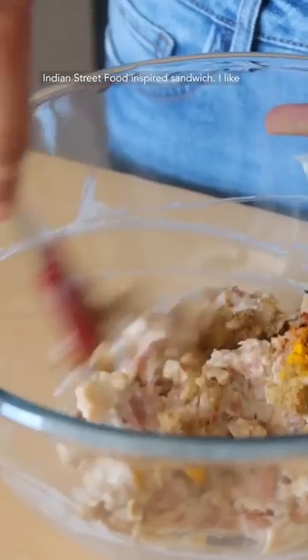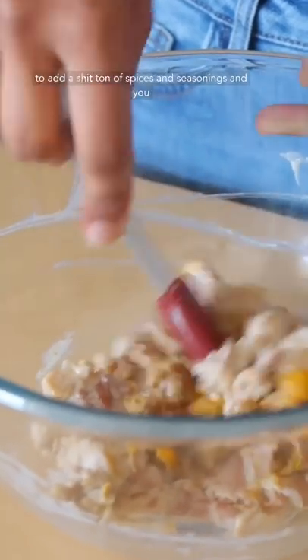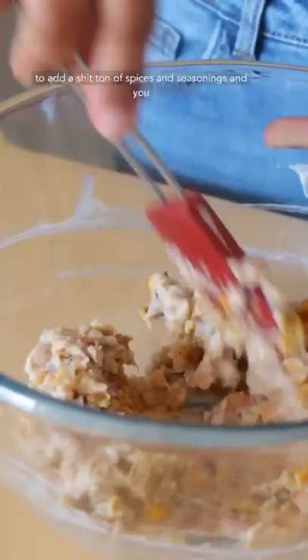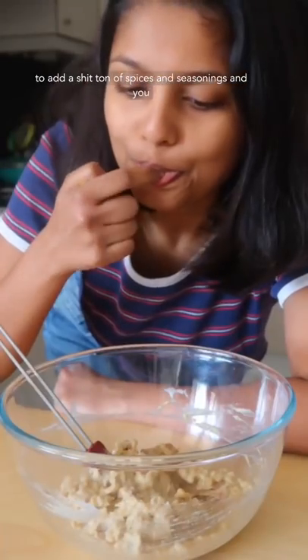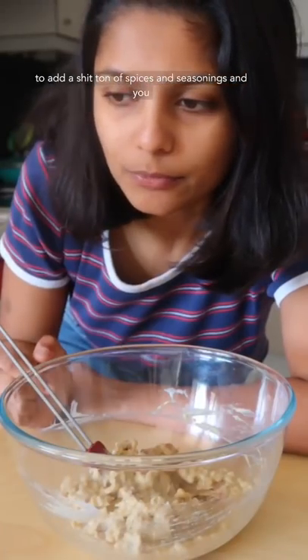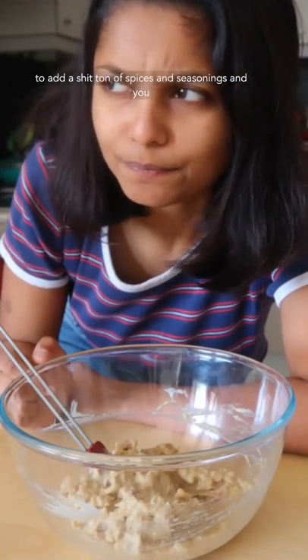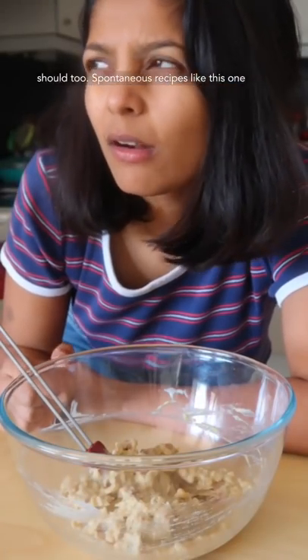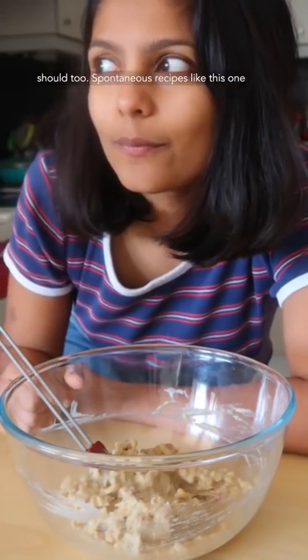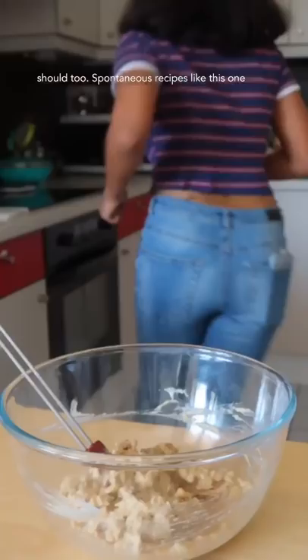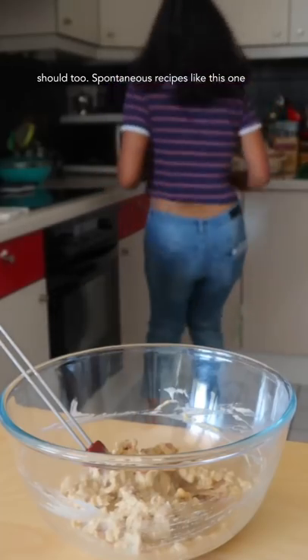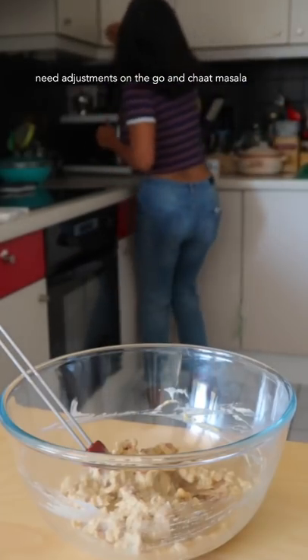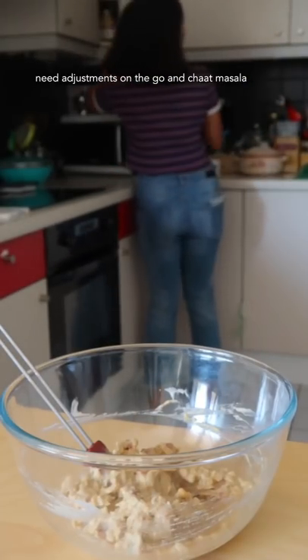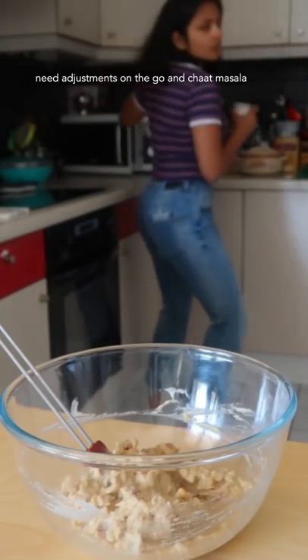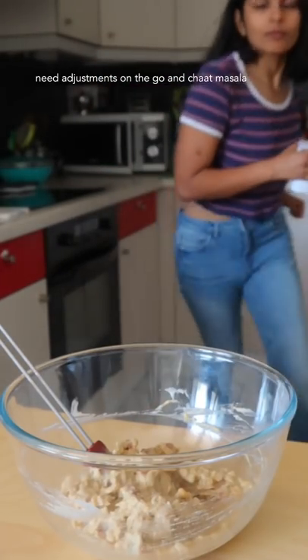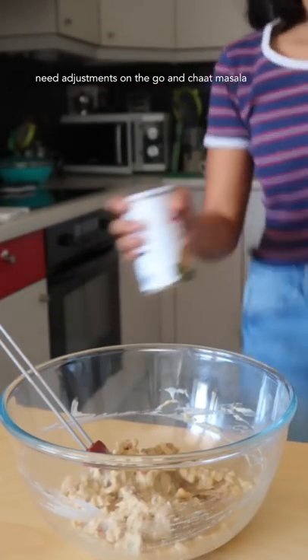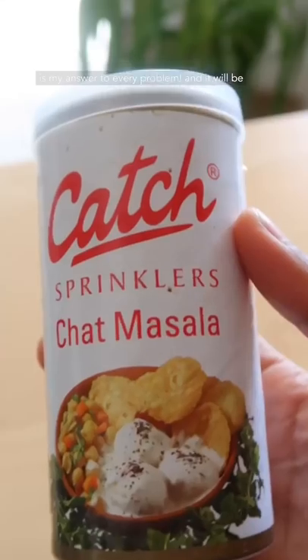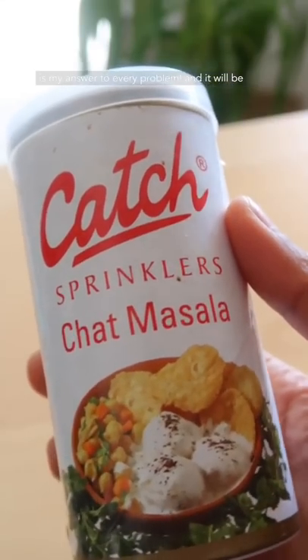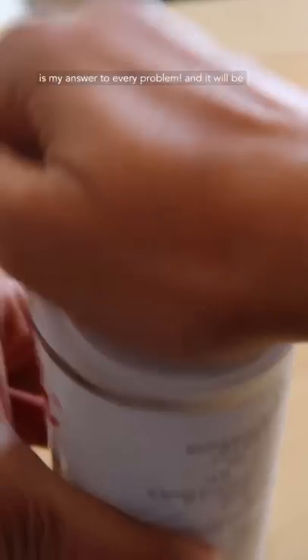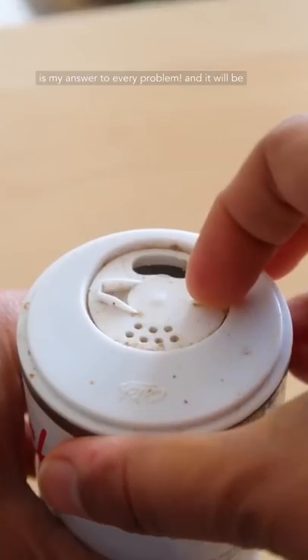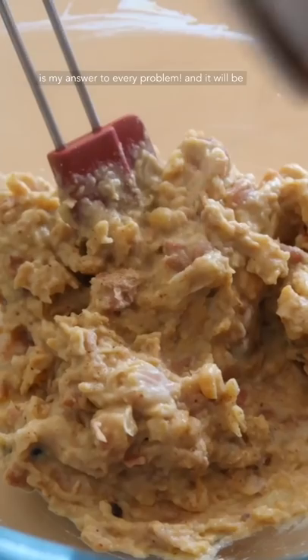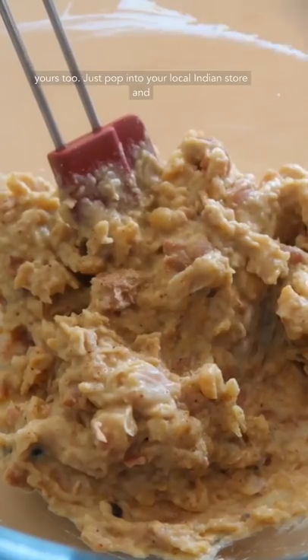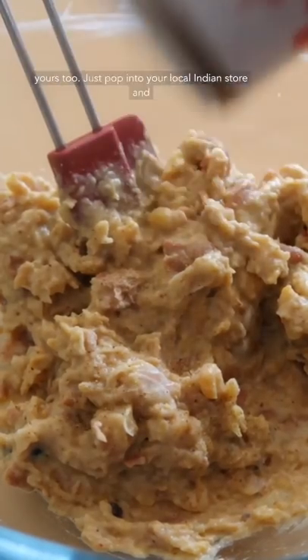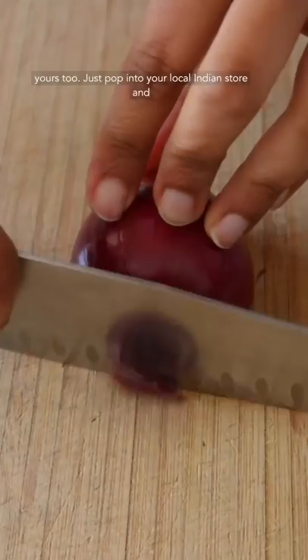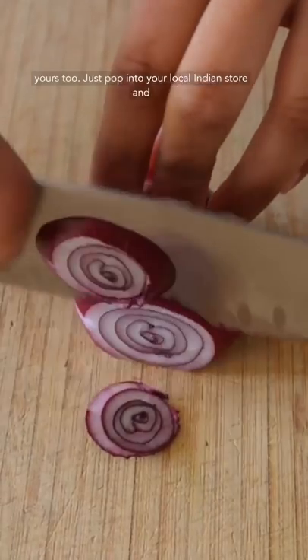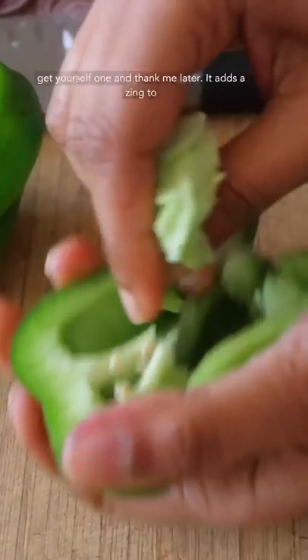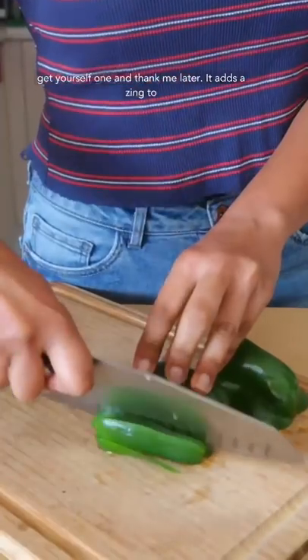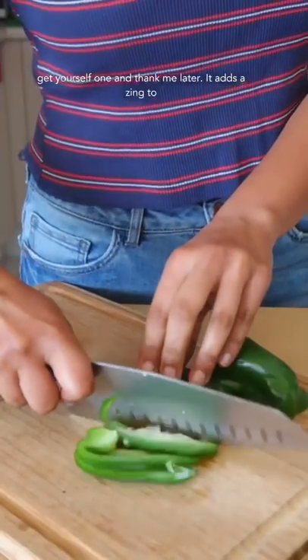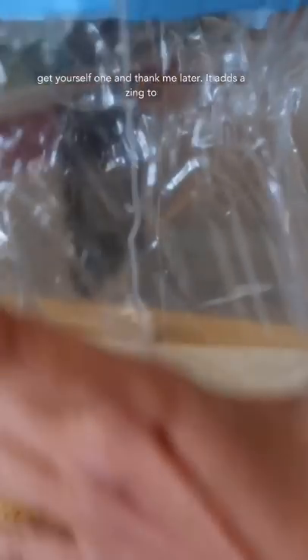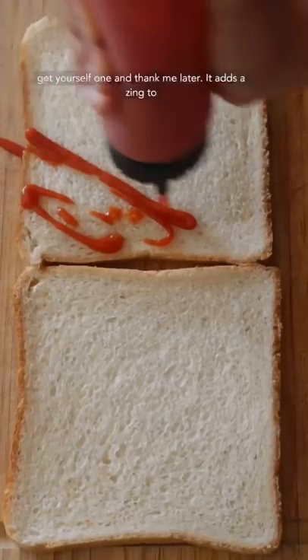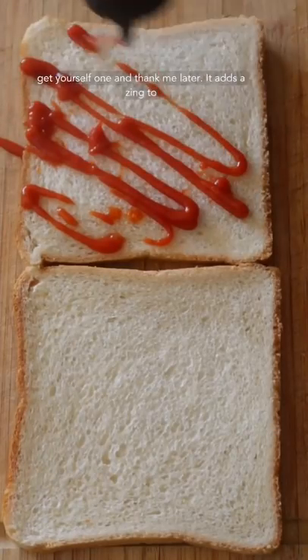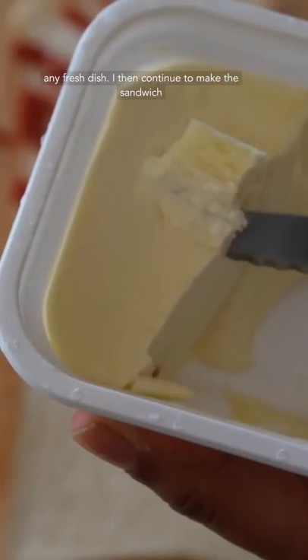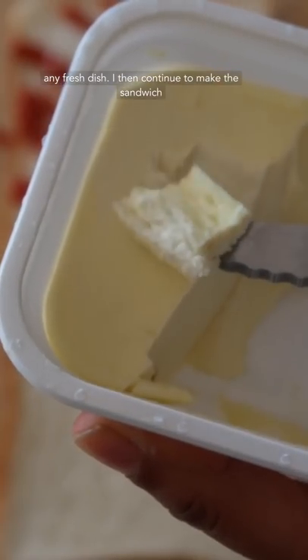I like to add a shit ton of spices and seasonings and you should too. Spontaneous recipes like this one need adjustments on the go, and chaat masala is my answer to every problem — and it will be yours too. Just pop into your local Indian store and get yourself one and thank me later. It adds that zing to any fresh dish.